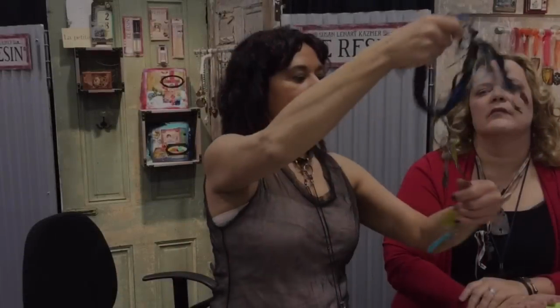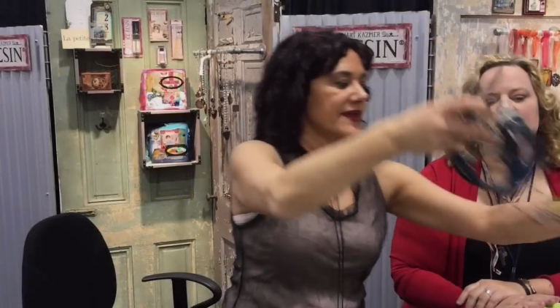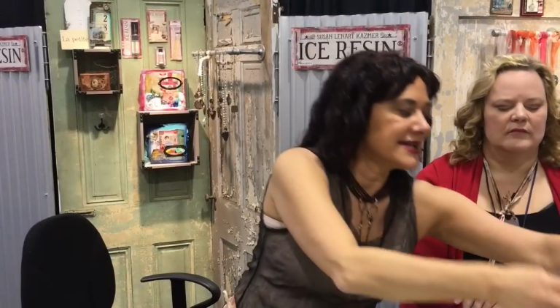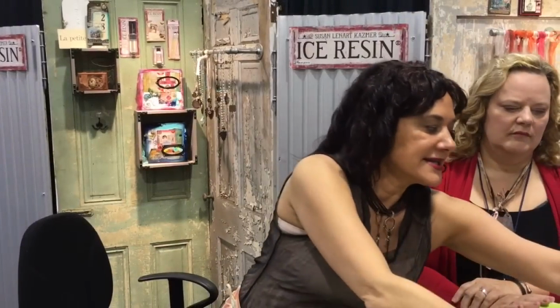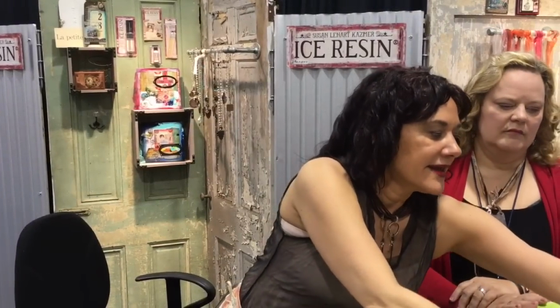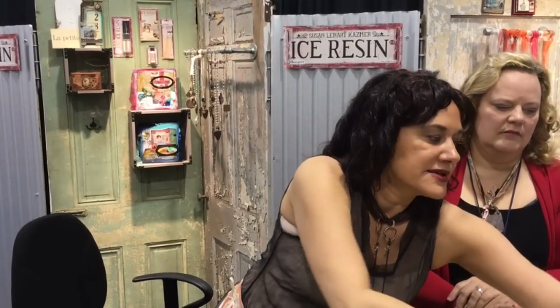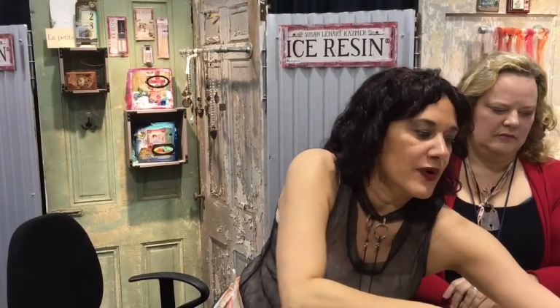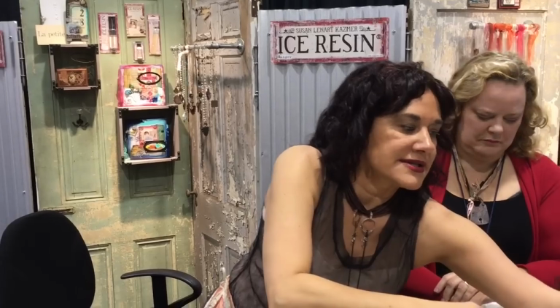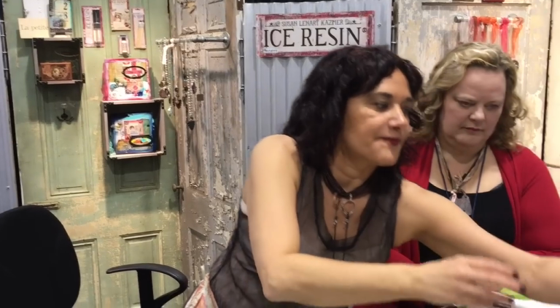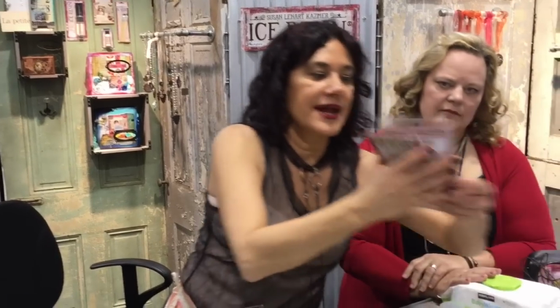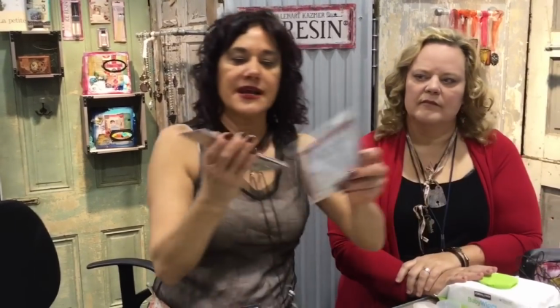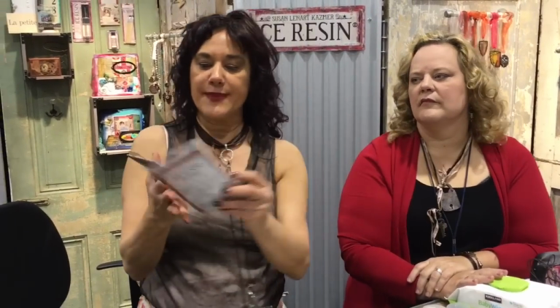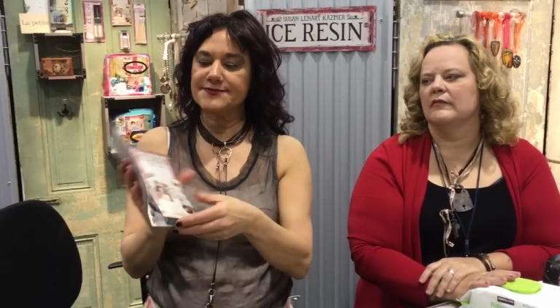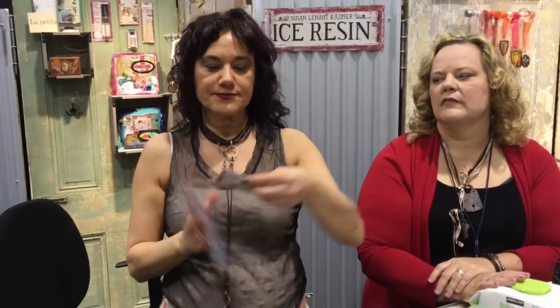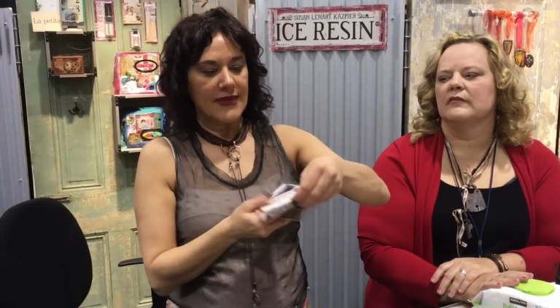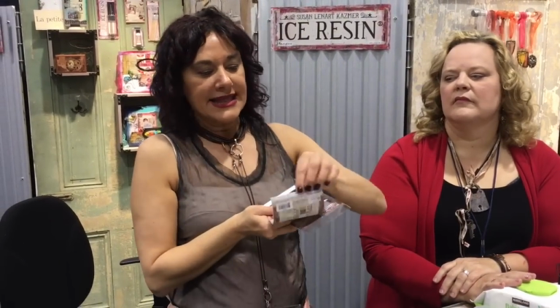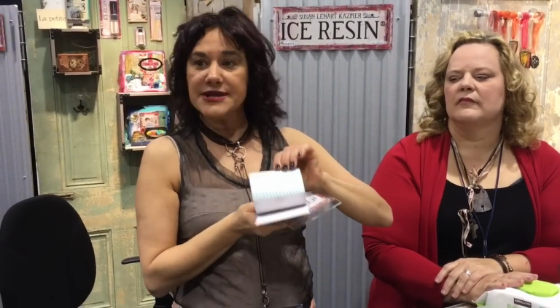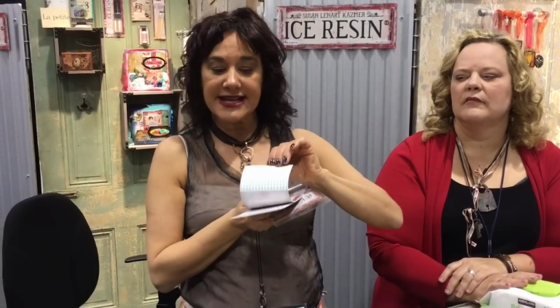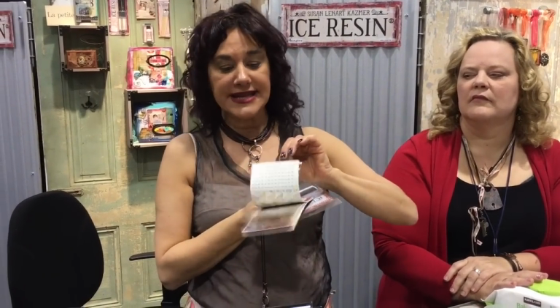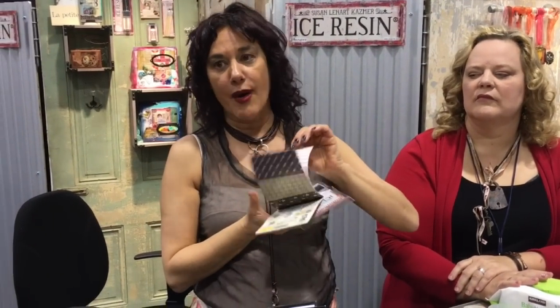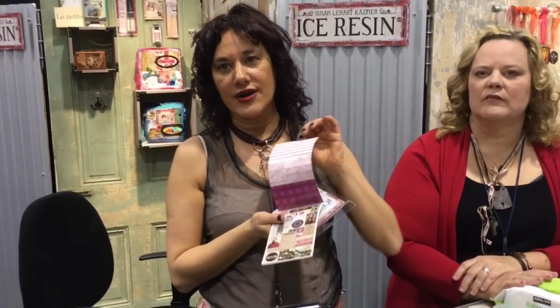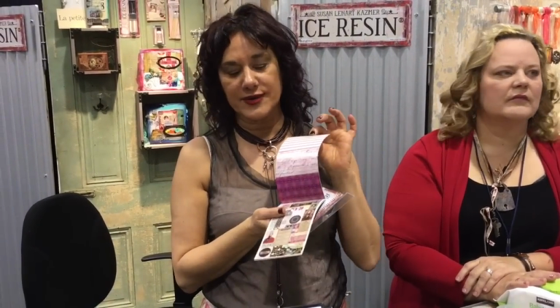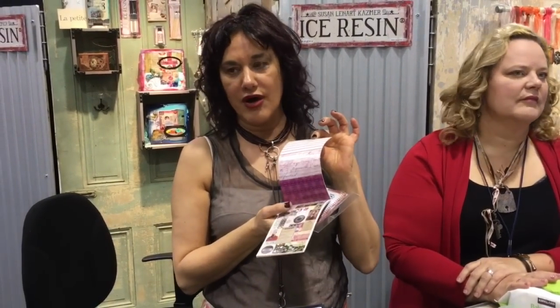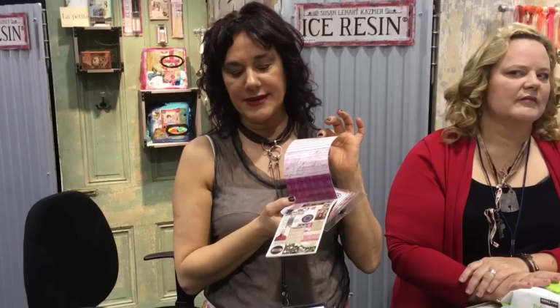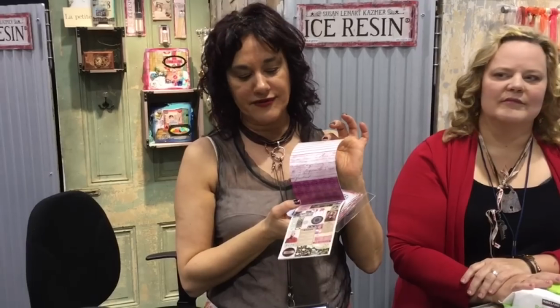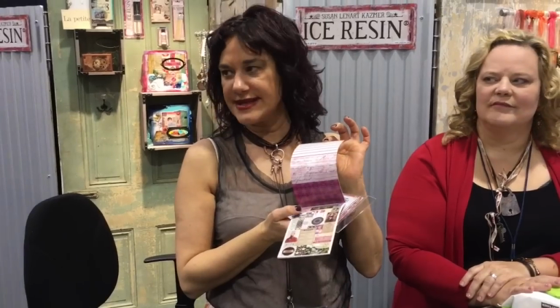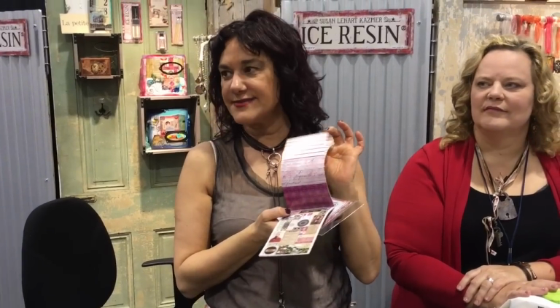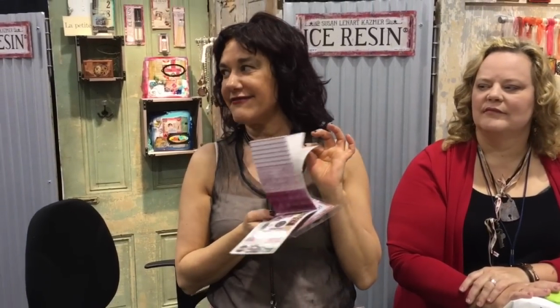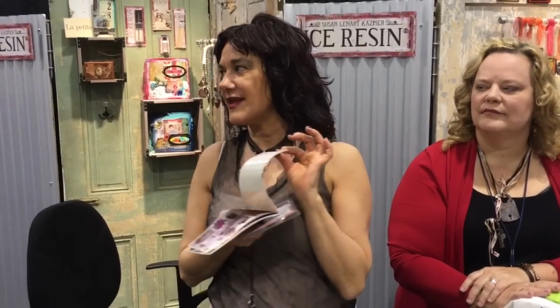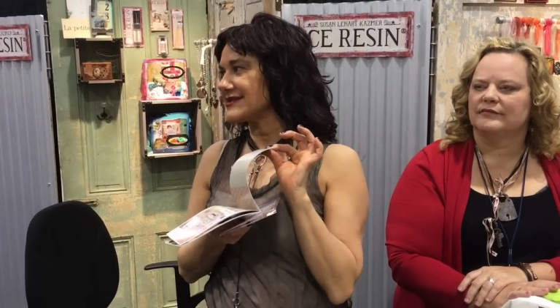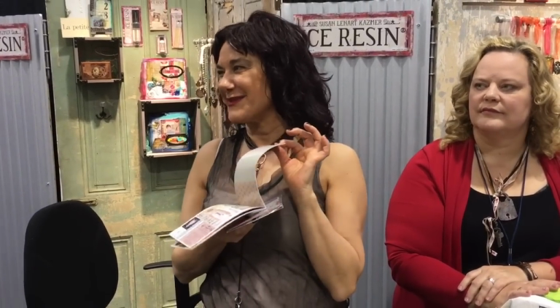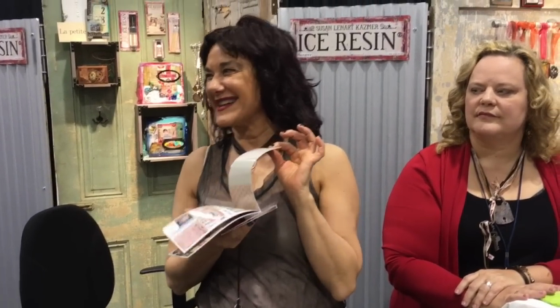So that's the tins. Here's the foils. Here's the image pack. The image pack is made small, so it's all of my beautiful images, but they fit the bezels perfectly.